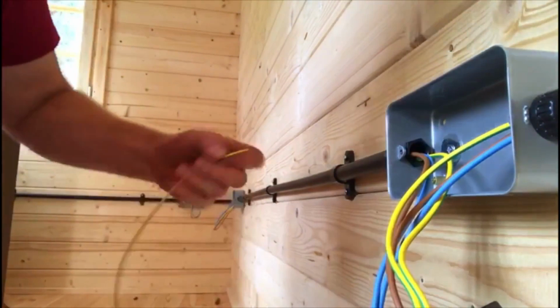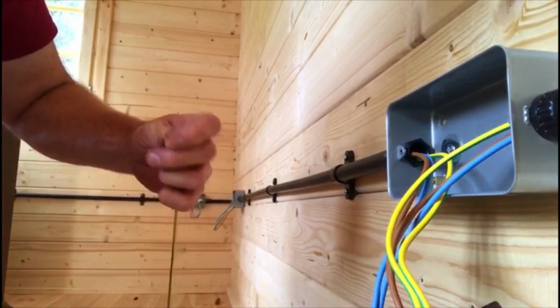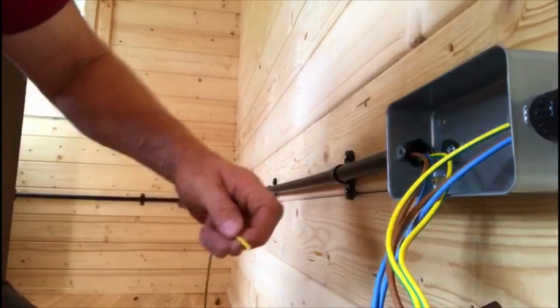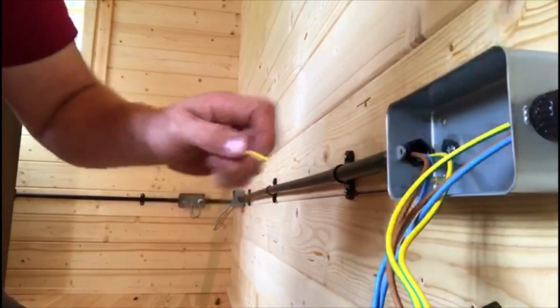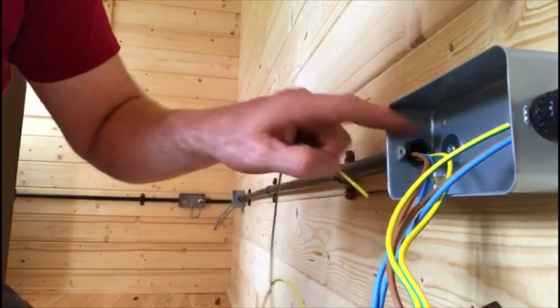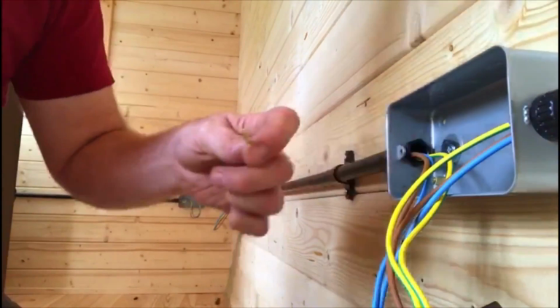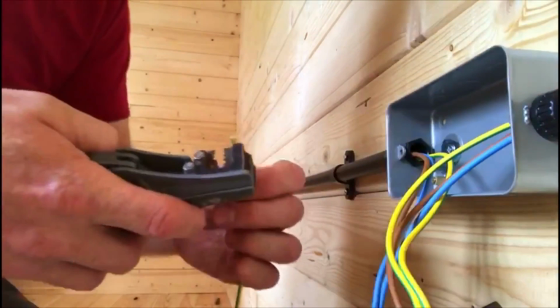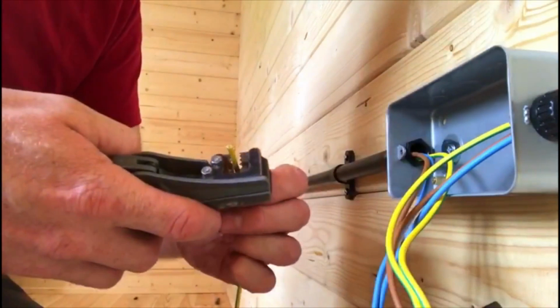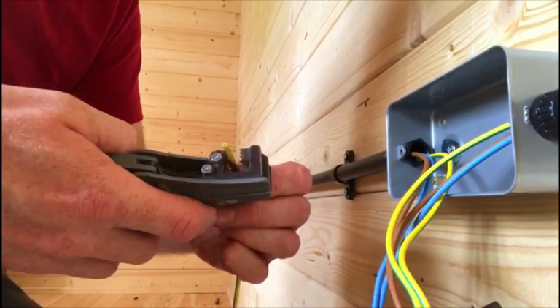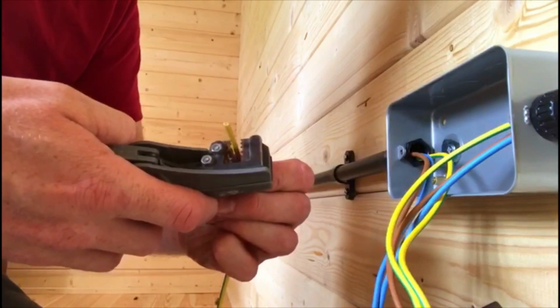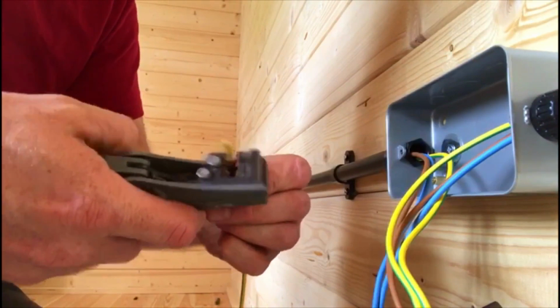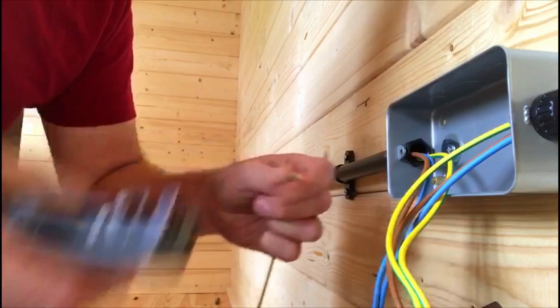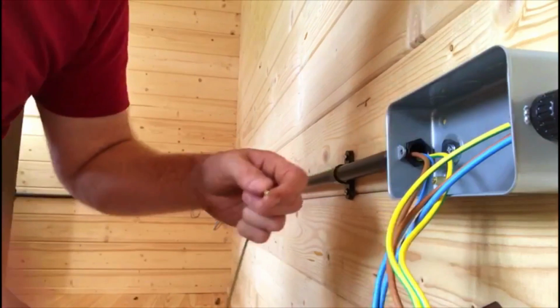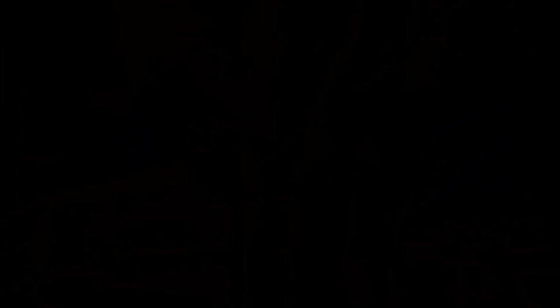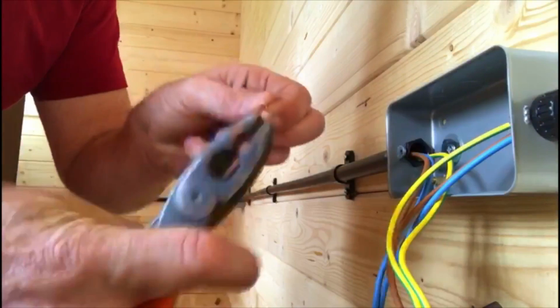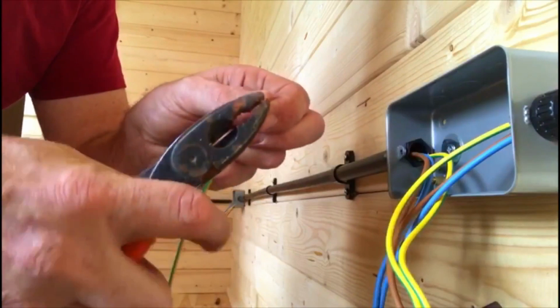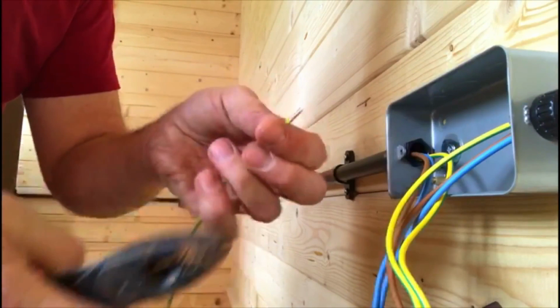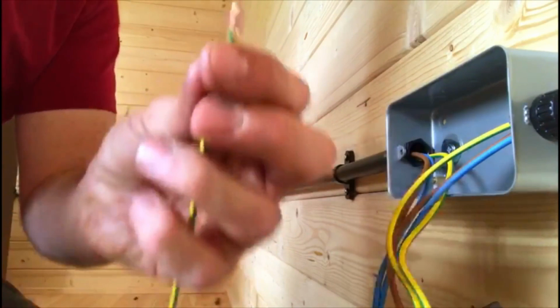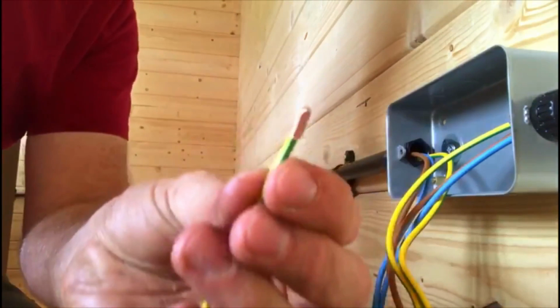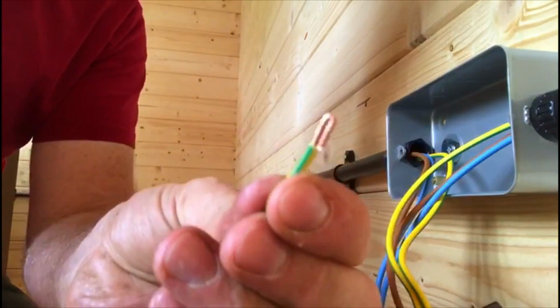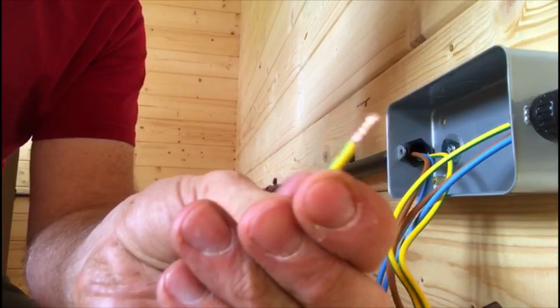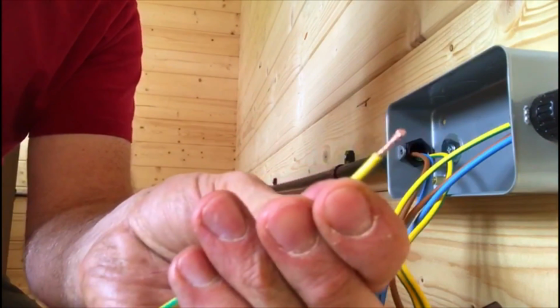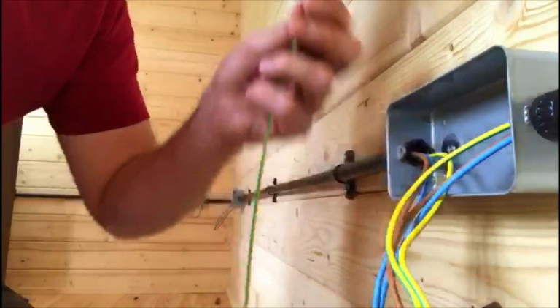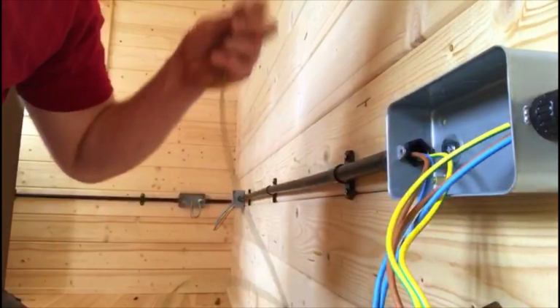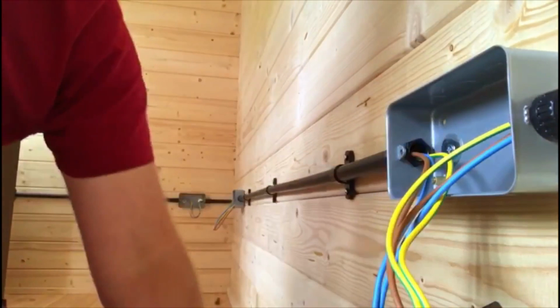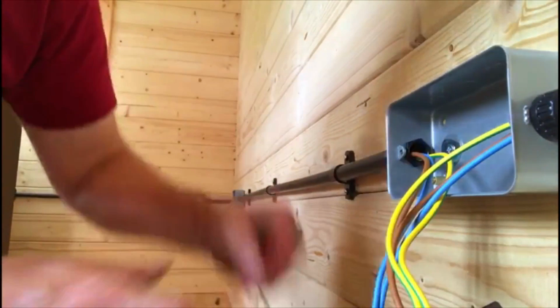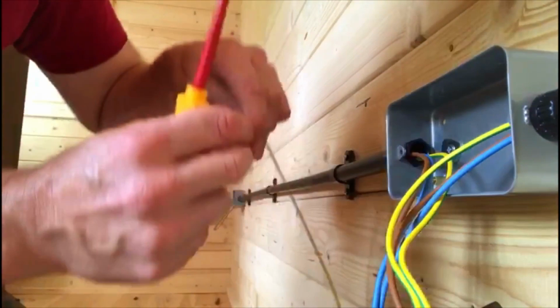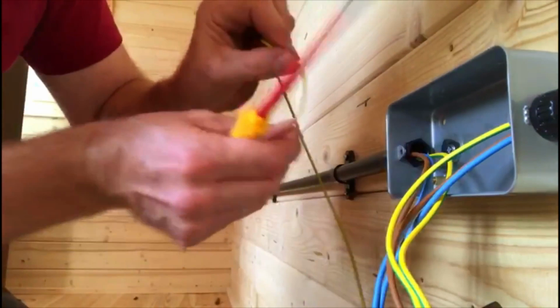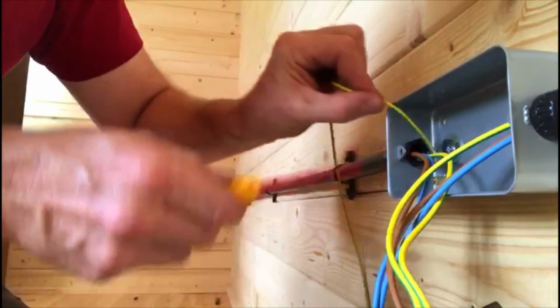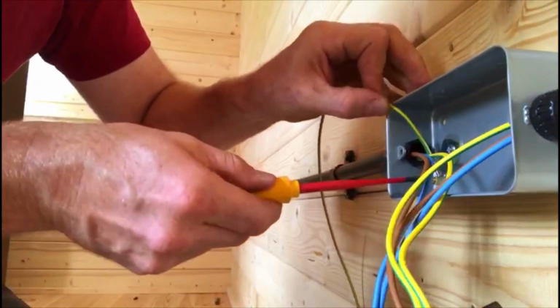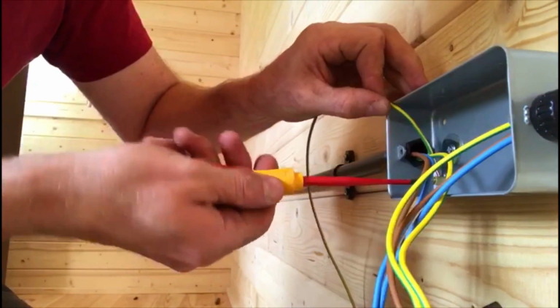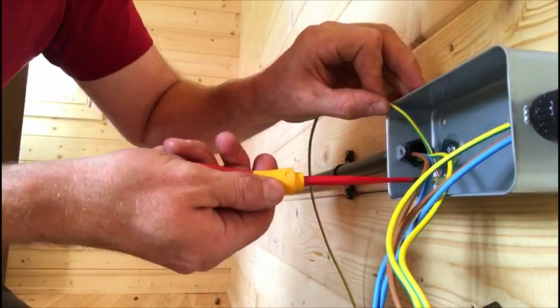Next one is to put a fly lead to the back of the box. So again, twist it up. And these ones double back — they can just go in nicely on the back.